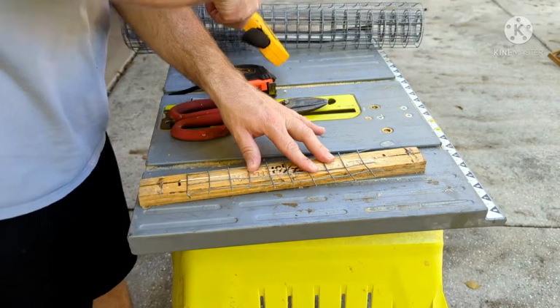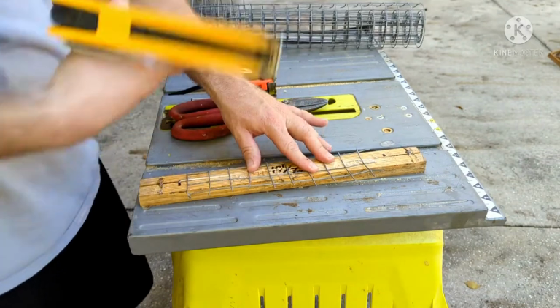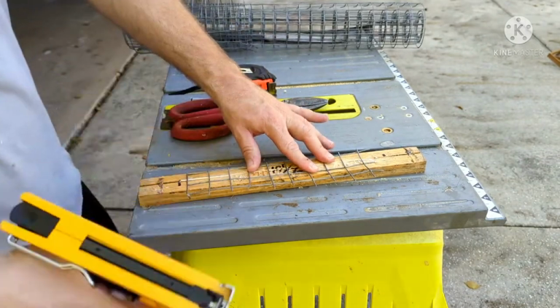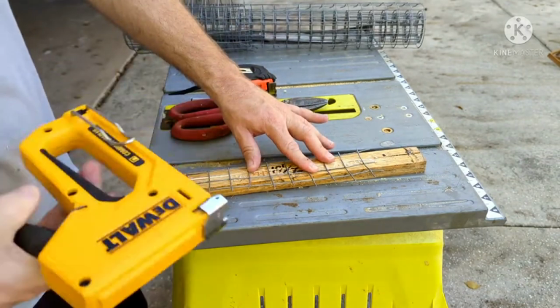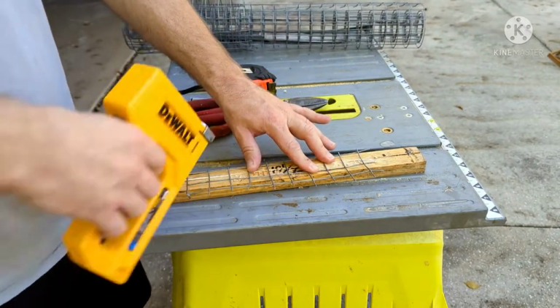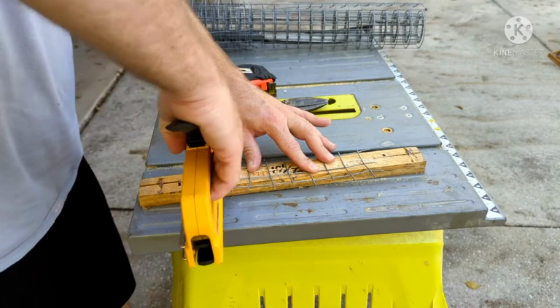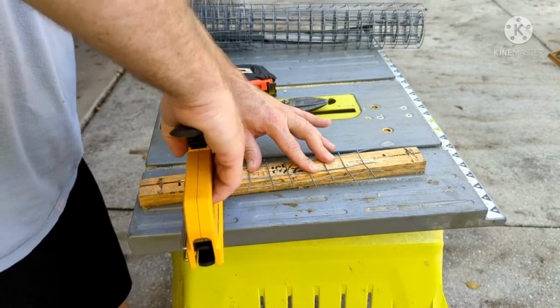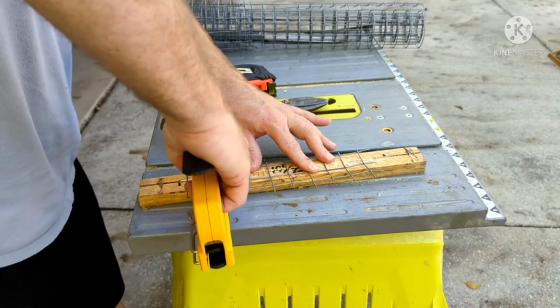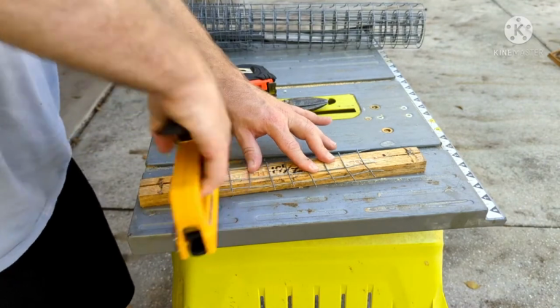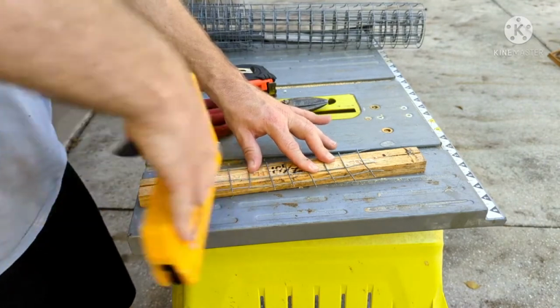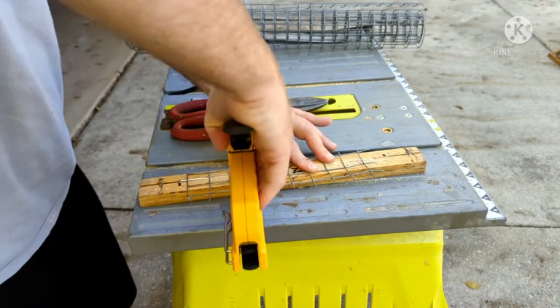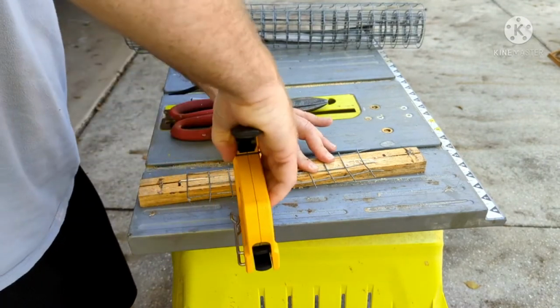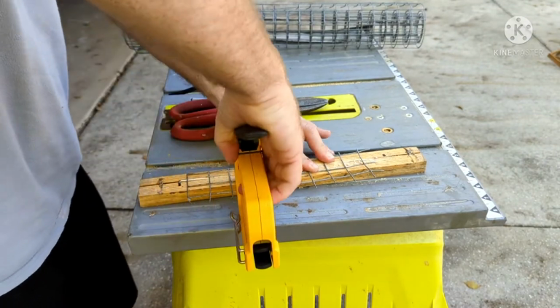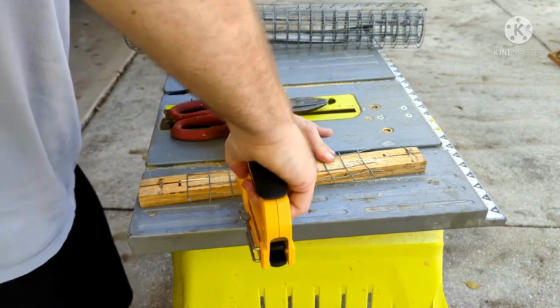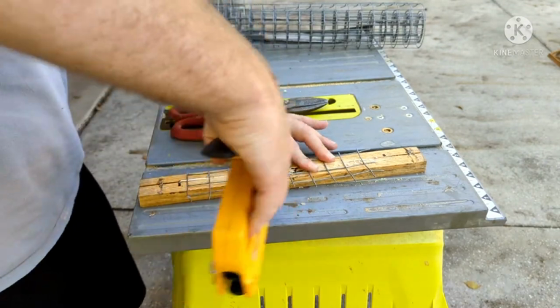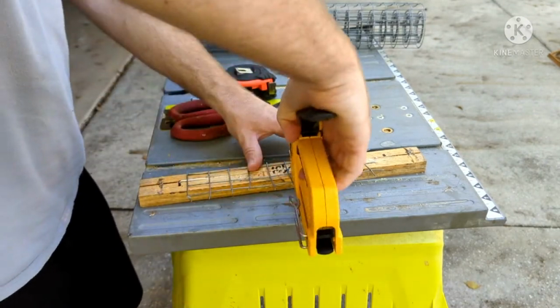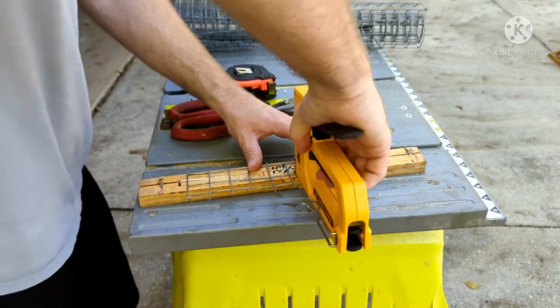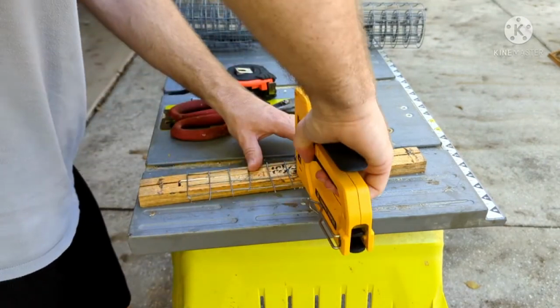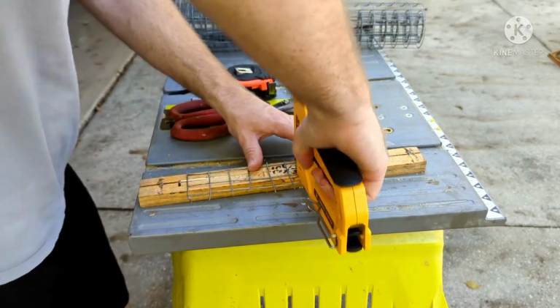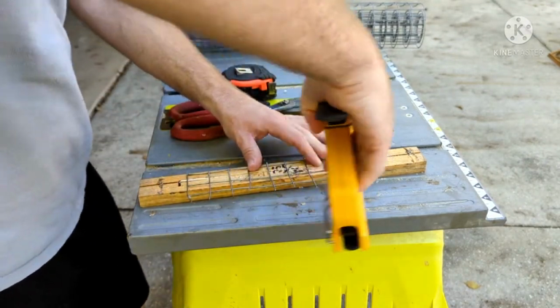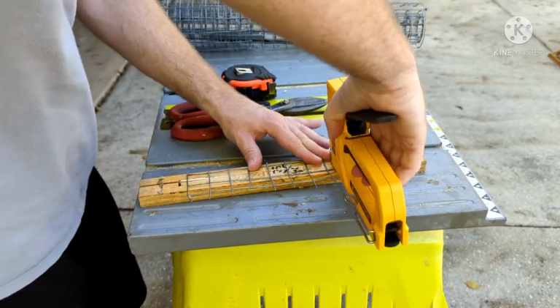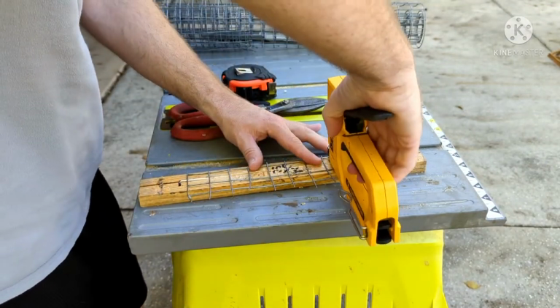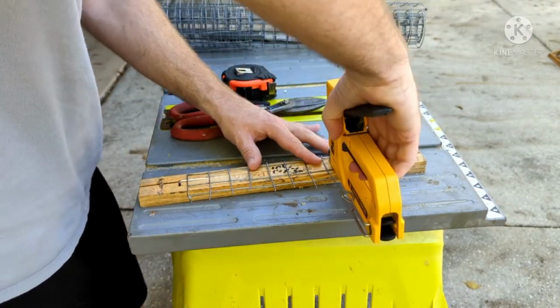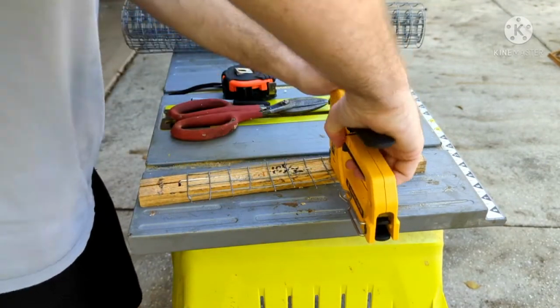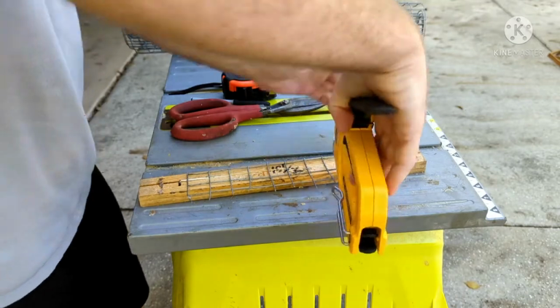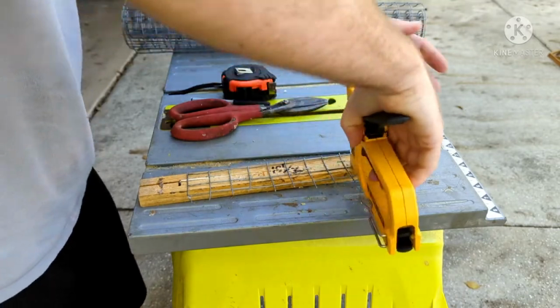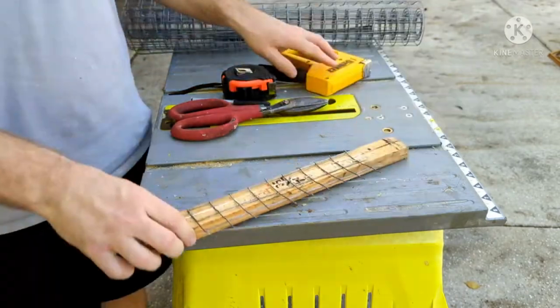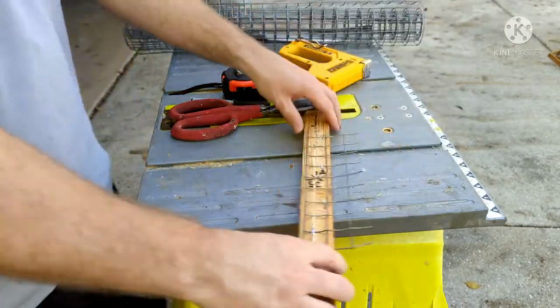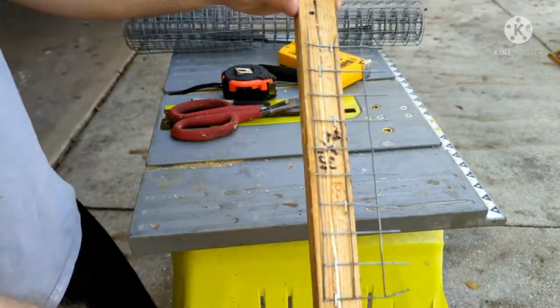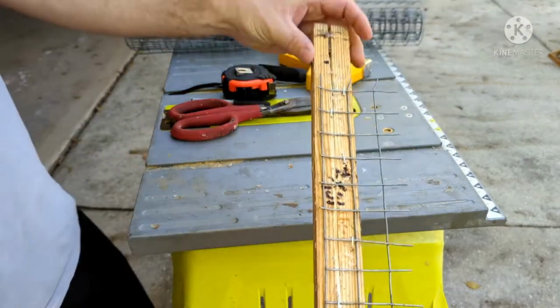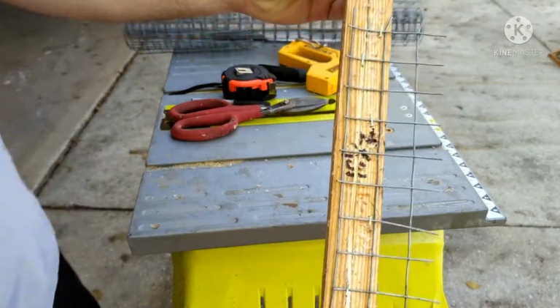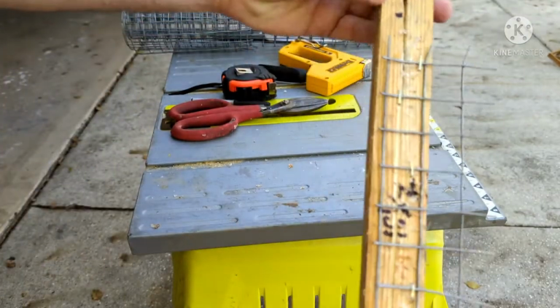As you can see here, I started with just a regular flat top bar with nothing on it, and I cut out this wire which we call rabbit wire here. It's one inch by one inch squares.